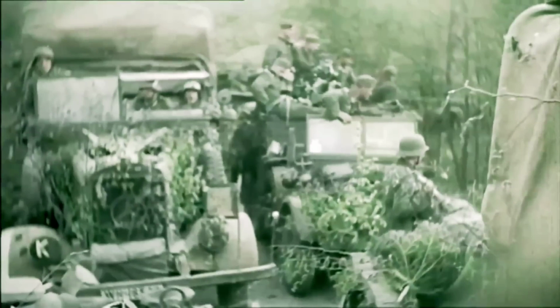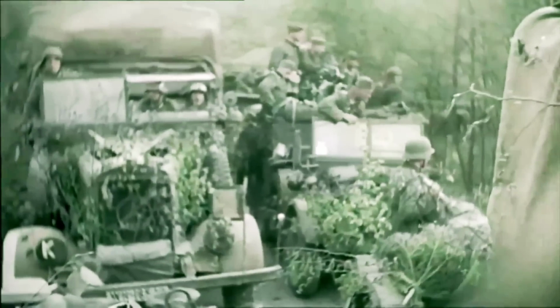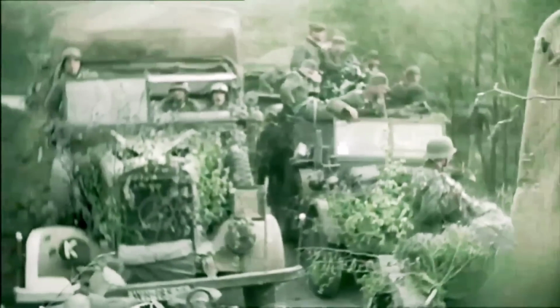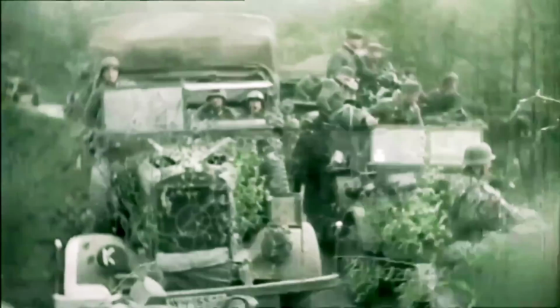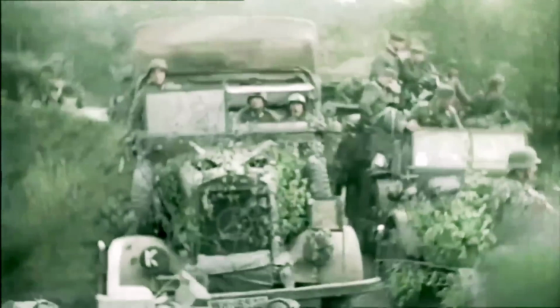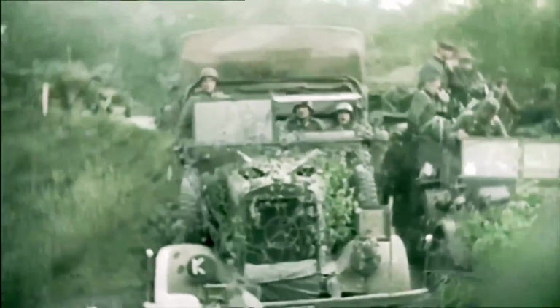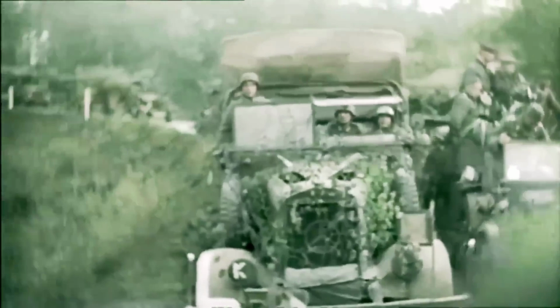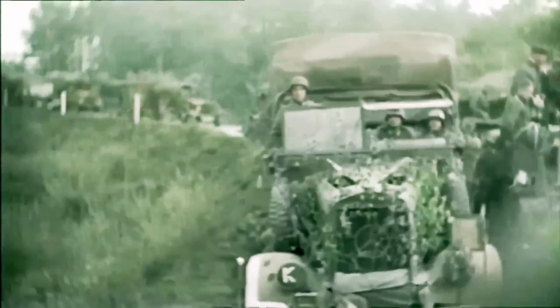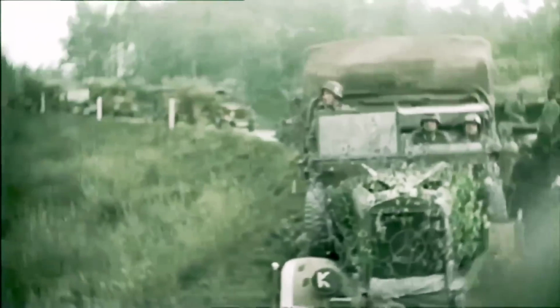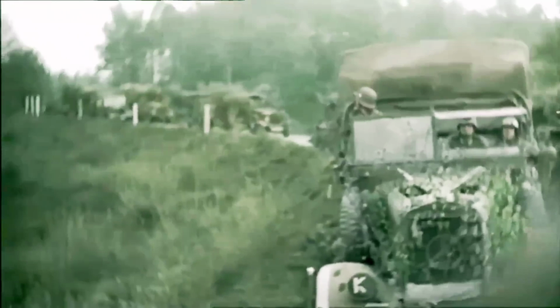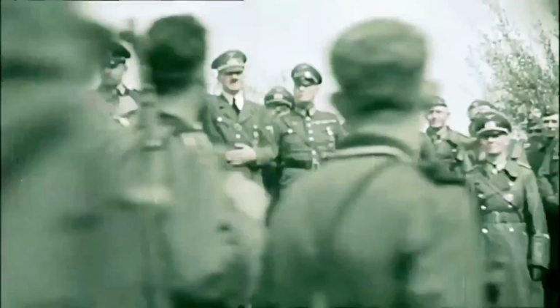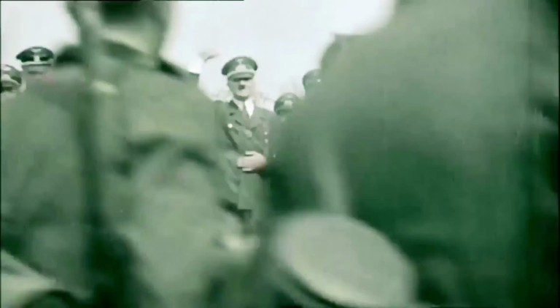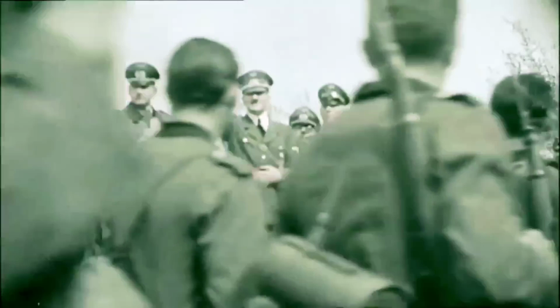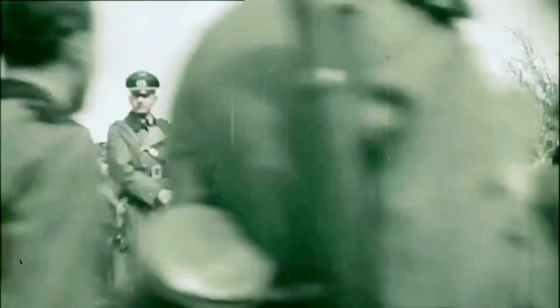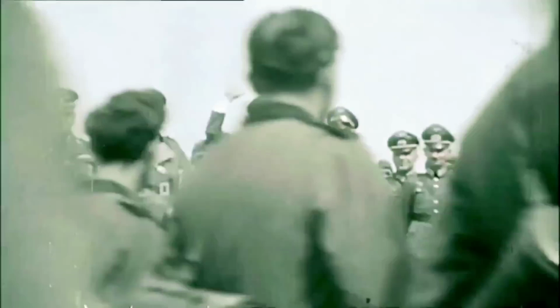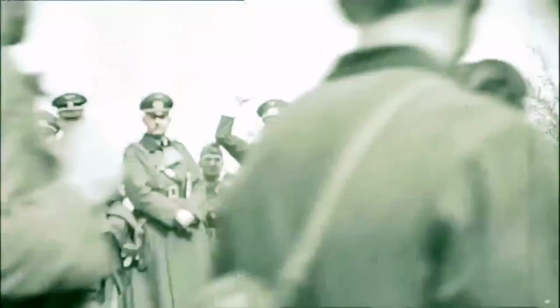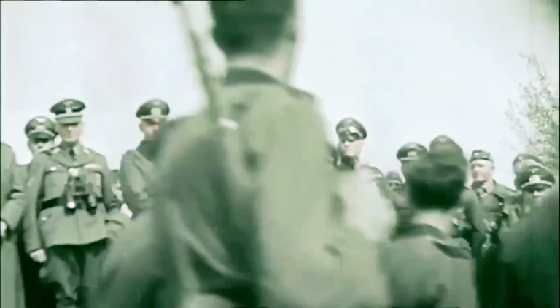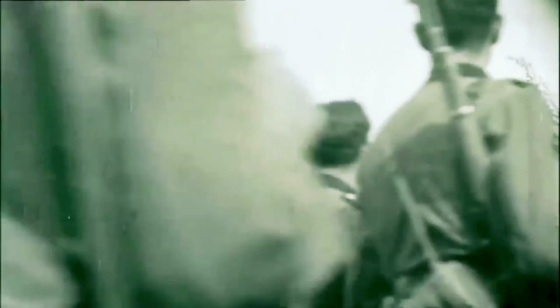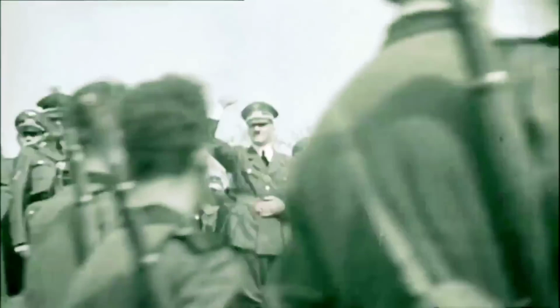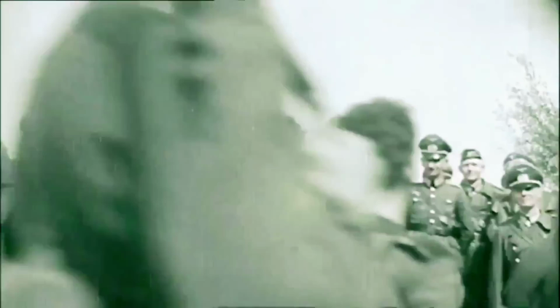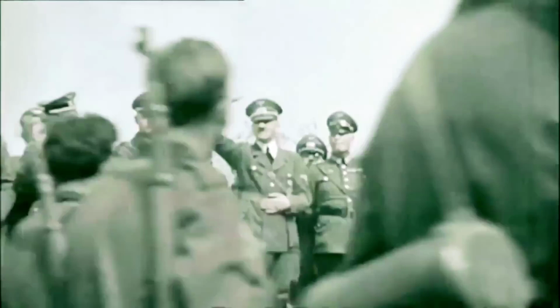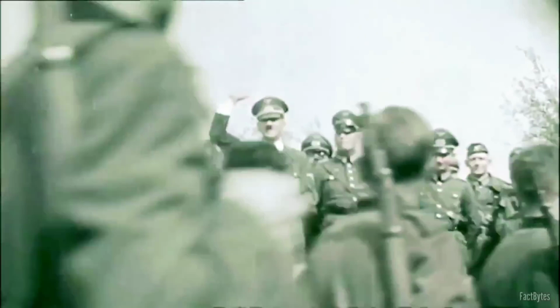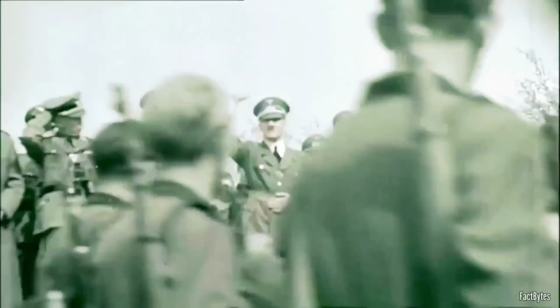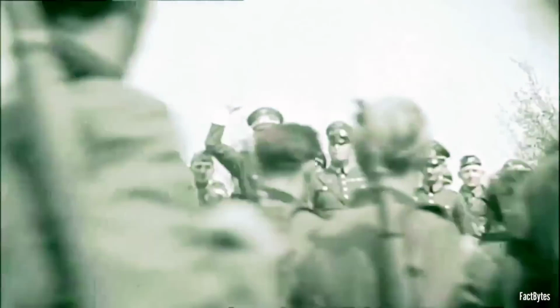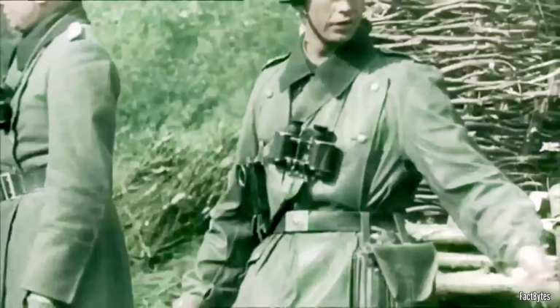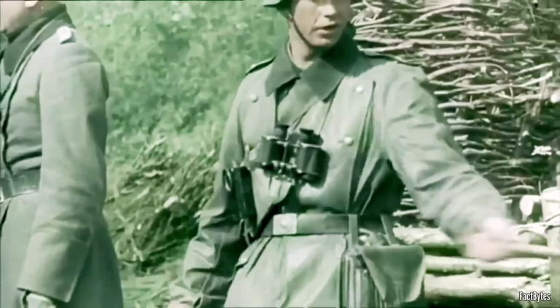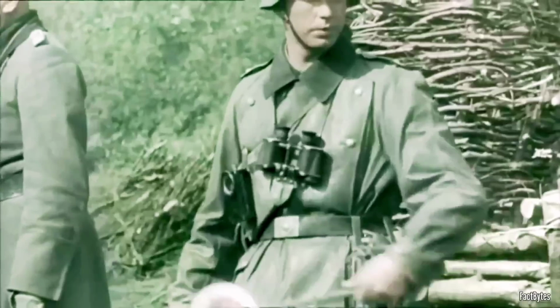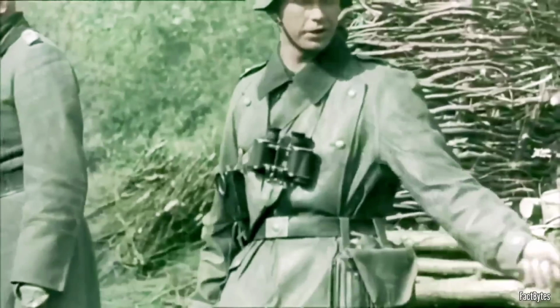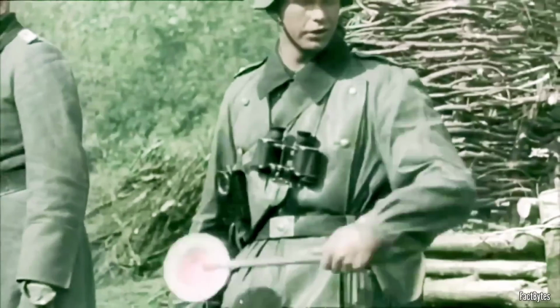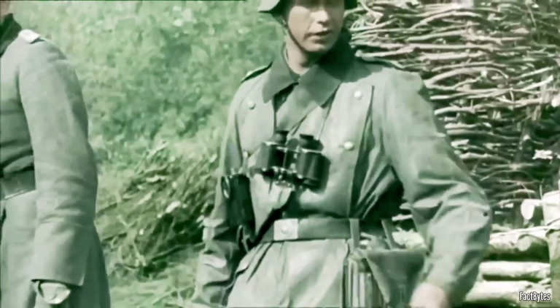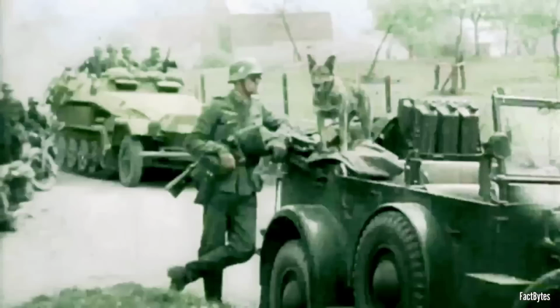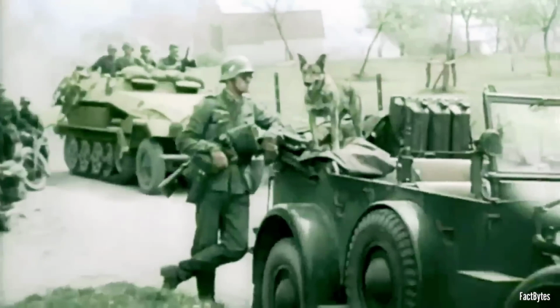In June 1941, Adolf Hitler's army launched Operation Barbarossa, the largest invasion in history, sweeping into Russia with devastating speed.